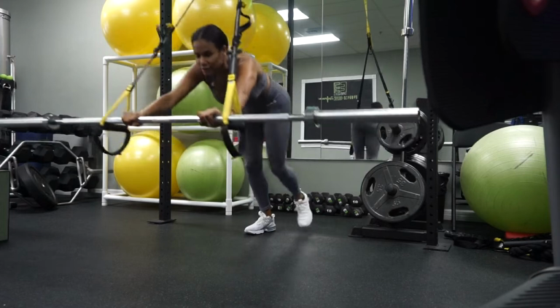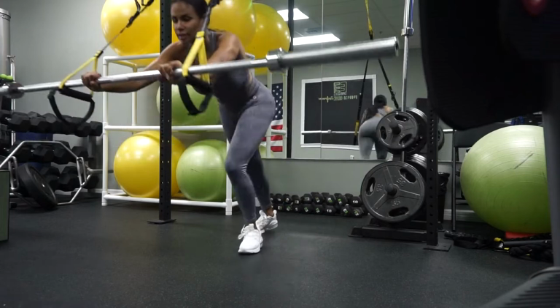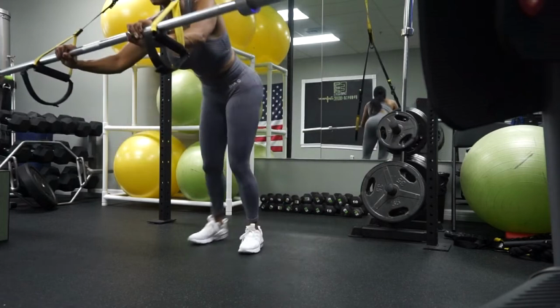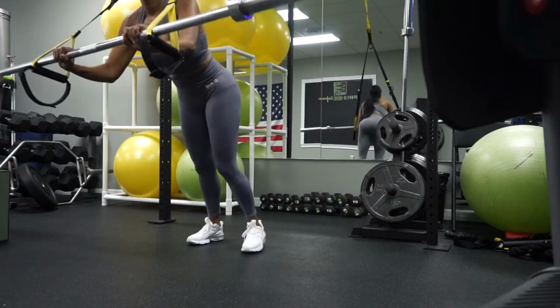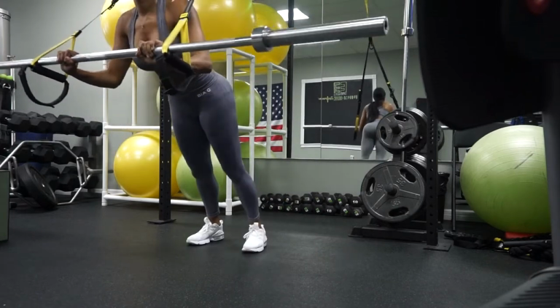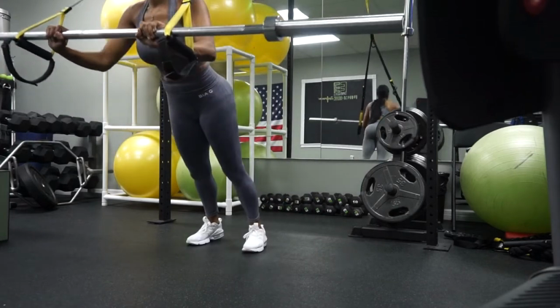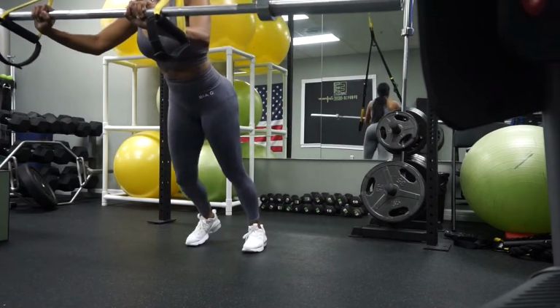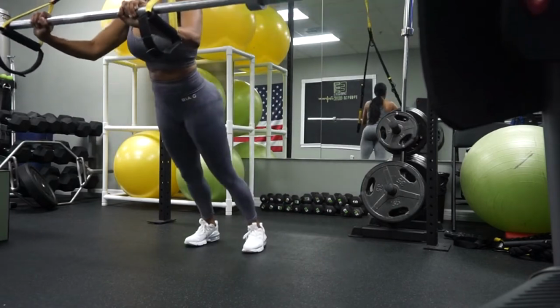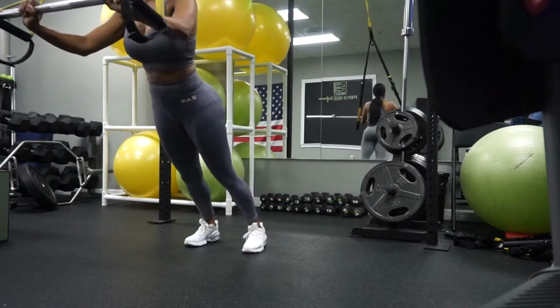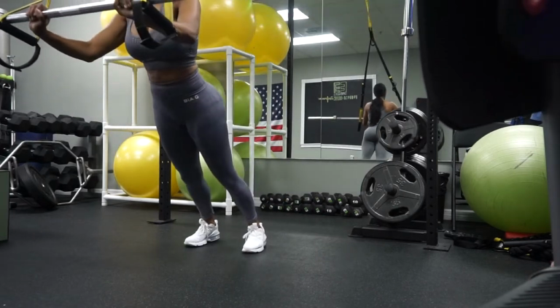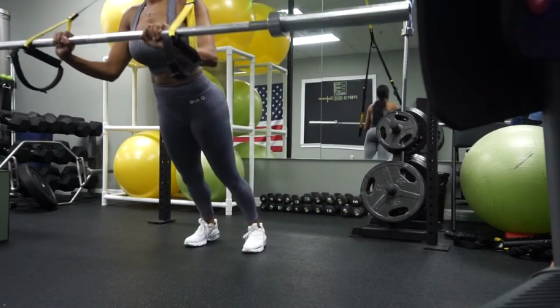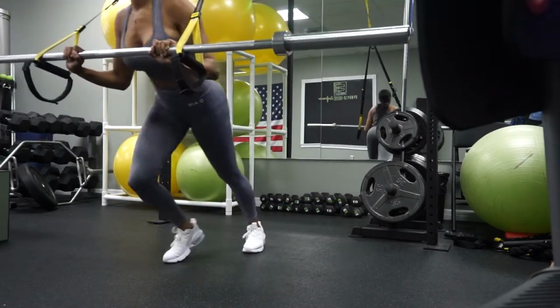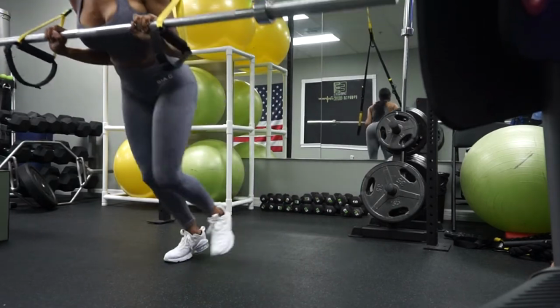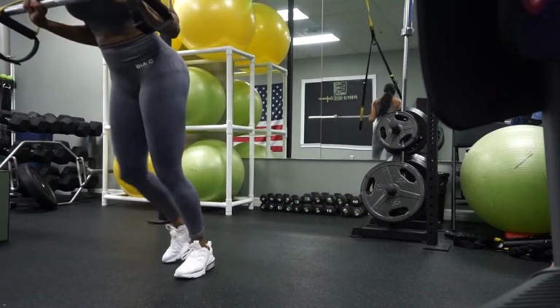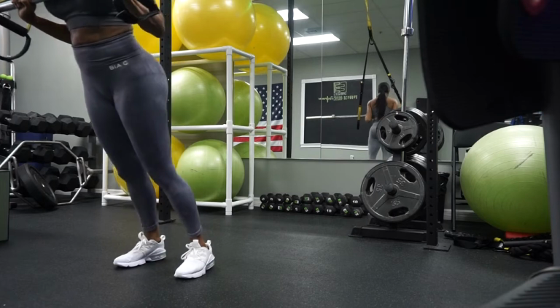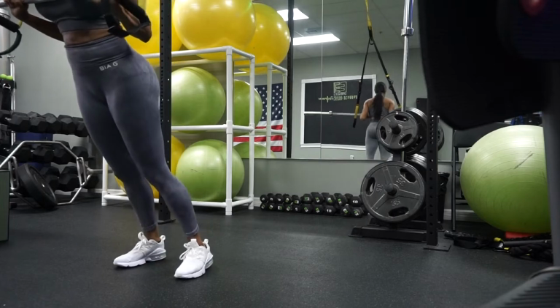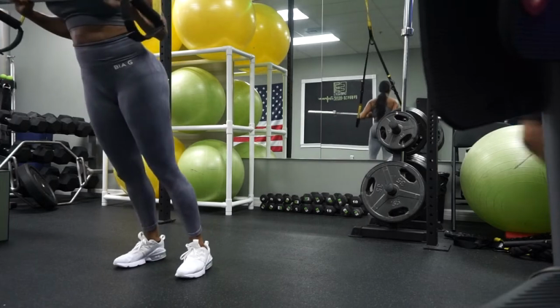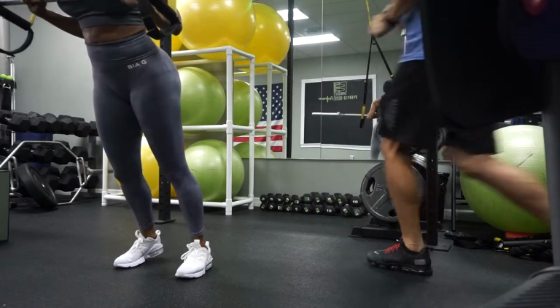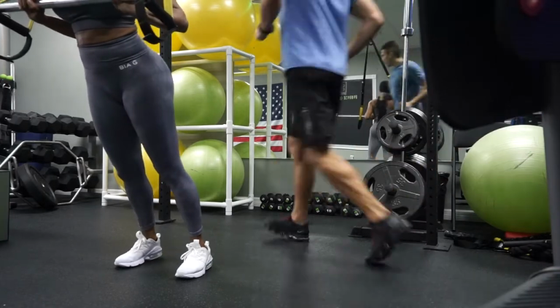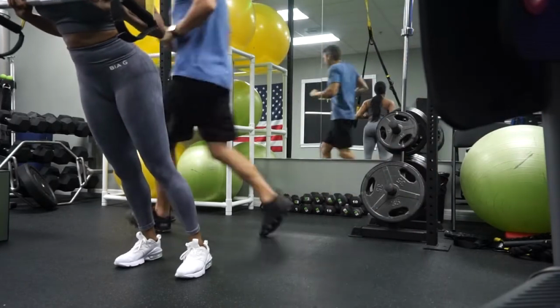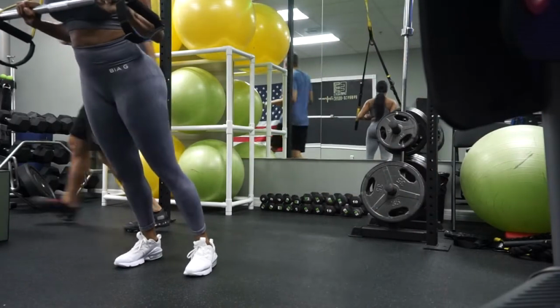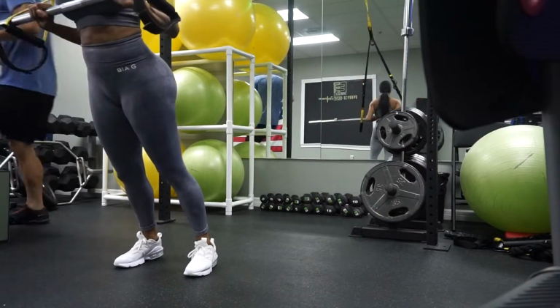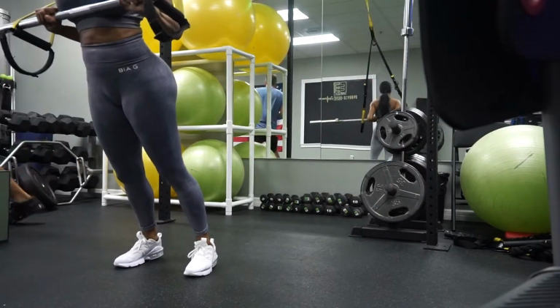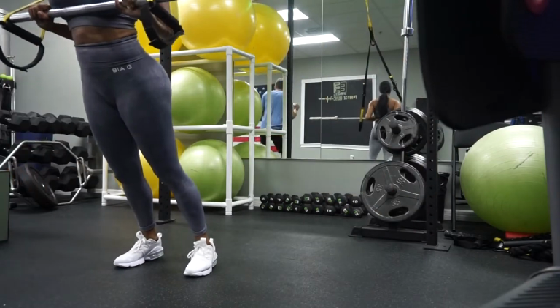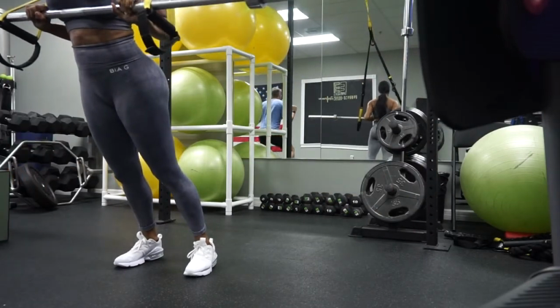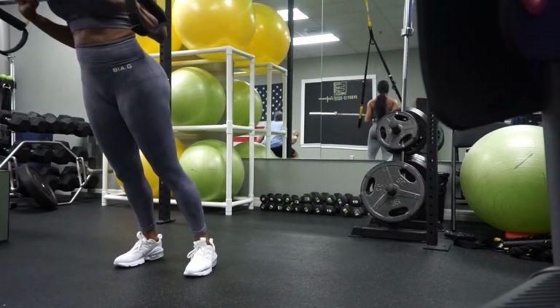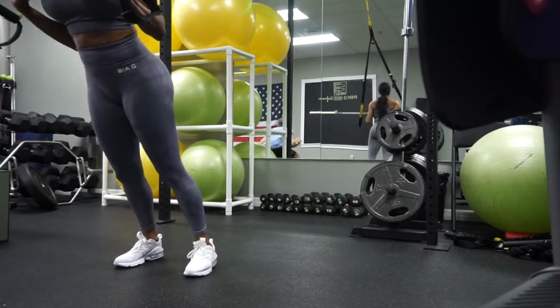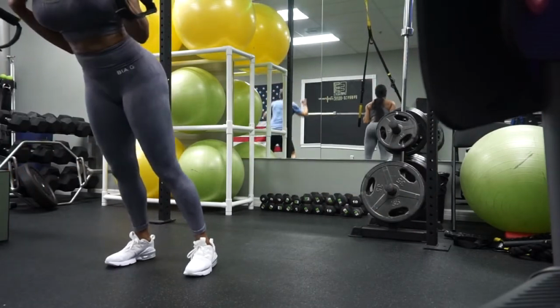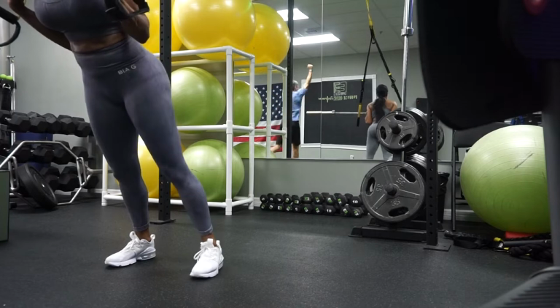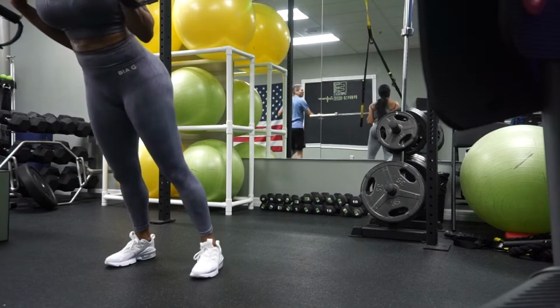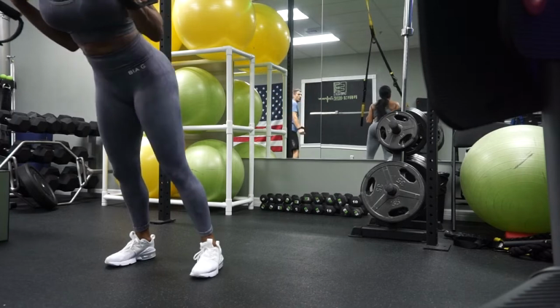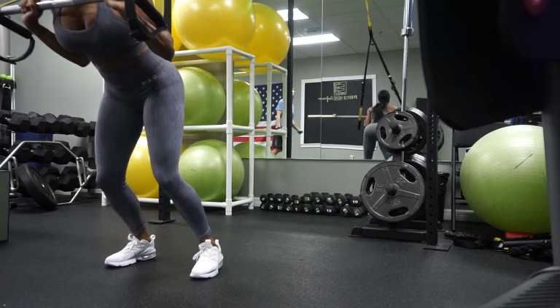That's 35 pounds. I never remember — we keep it close at first, and then walk out, and then from there we drop our legs down, so we can really use our legs to push that weight up.